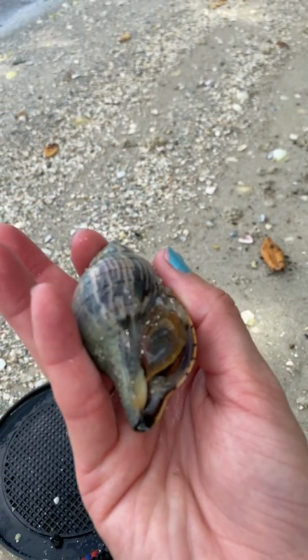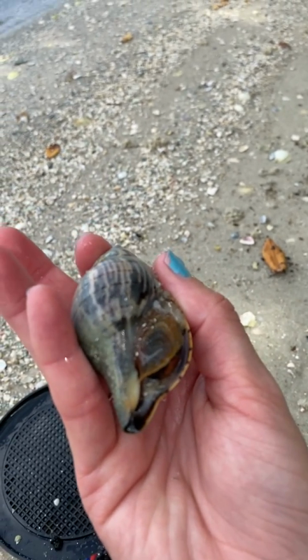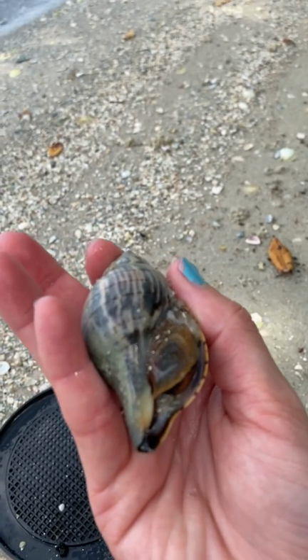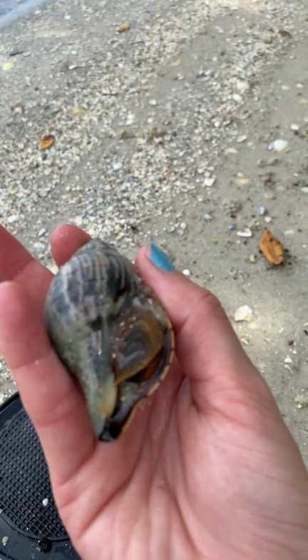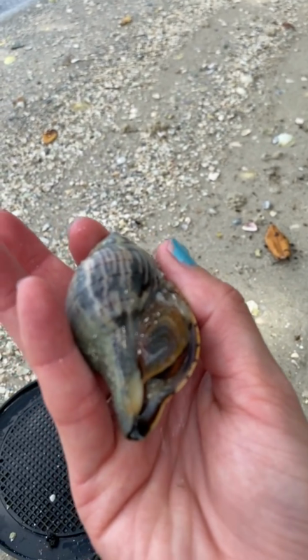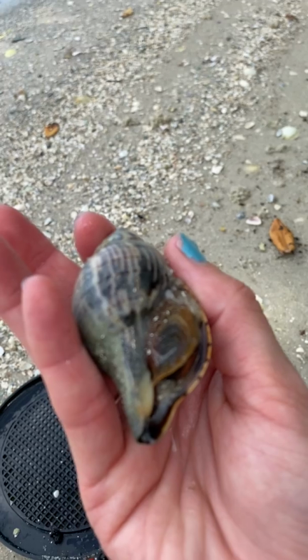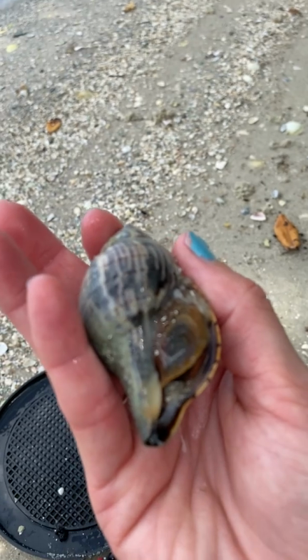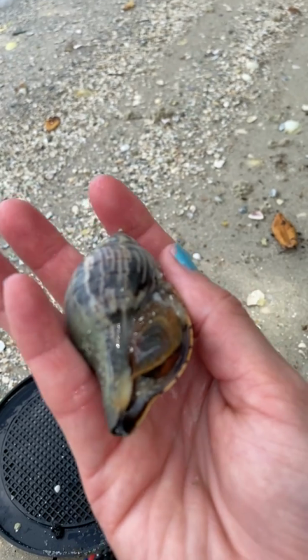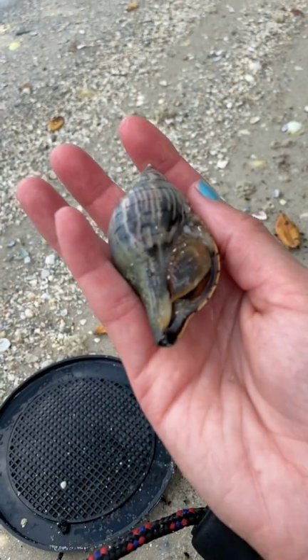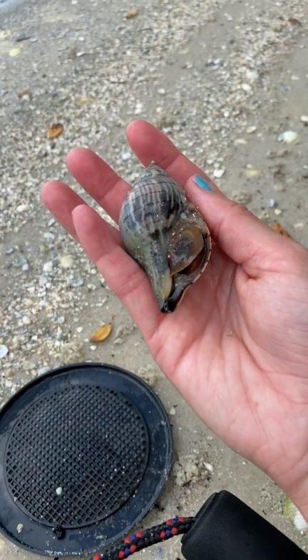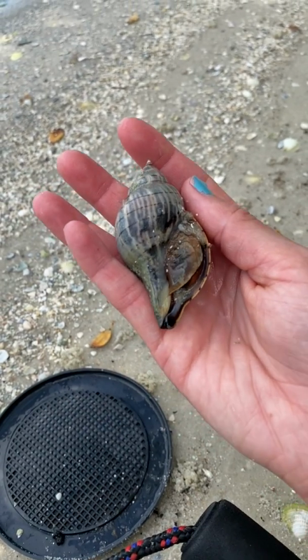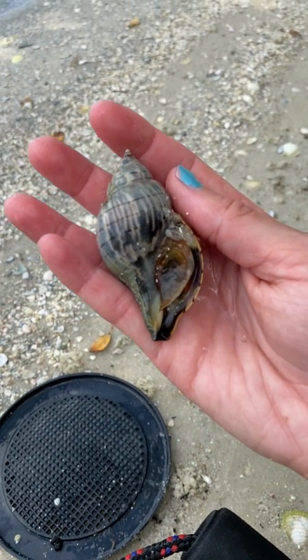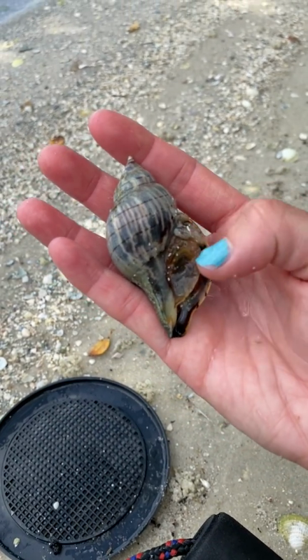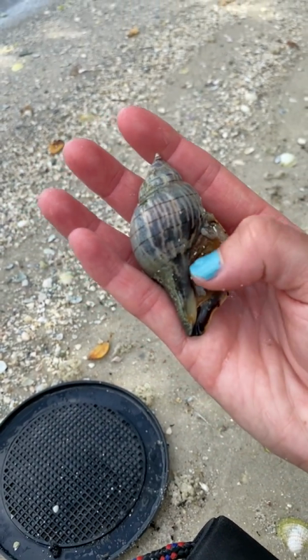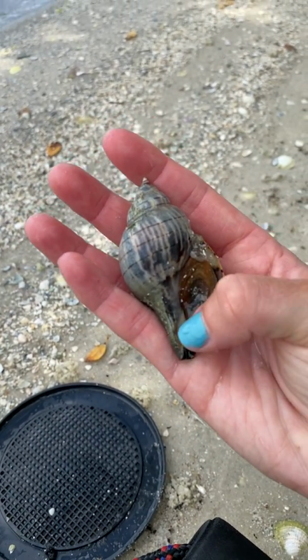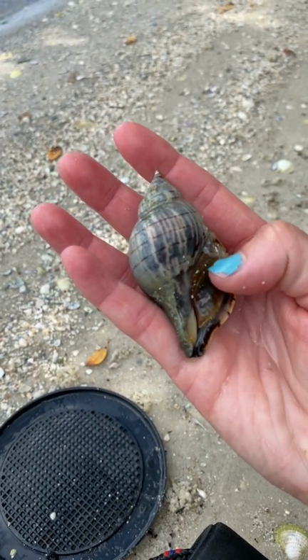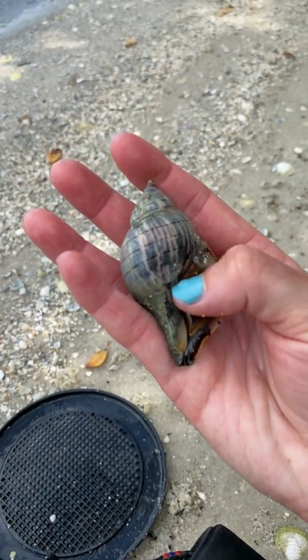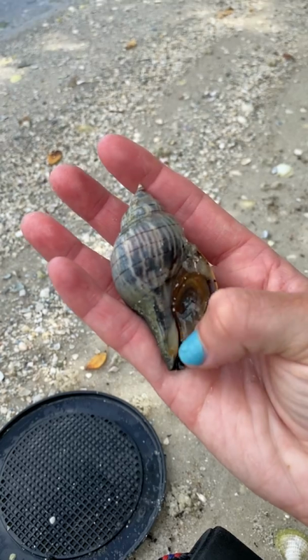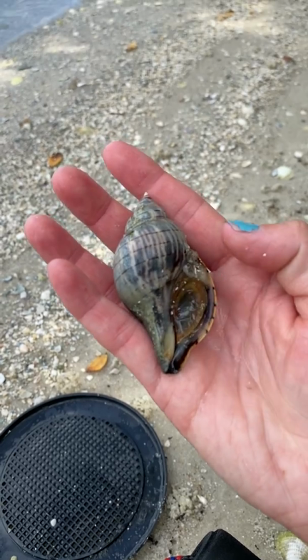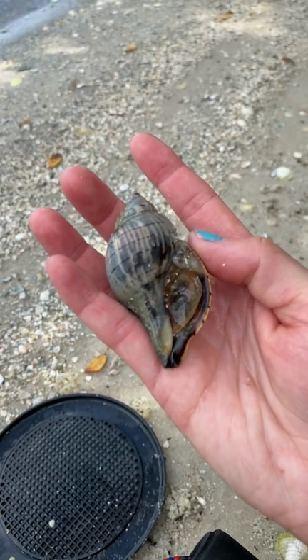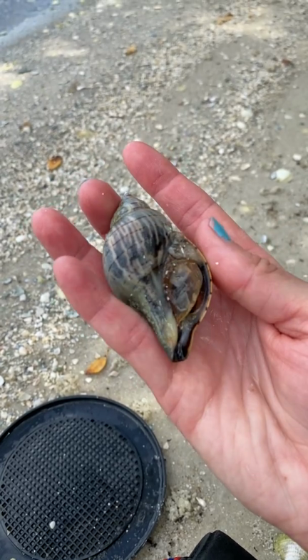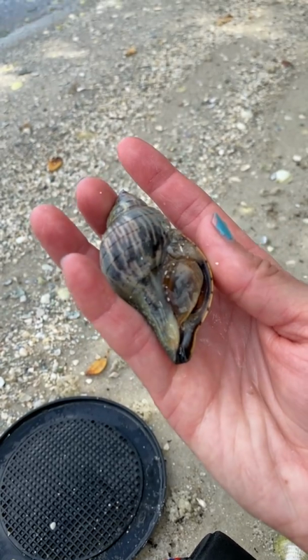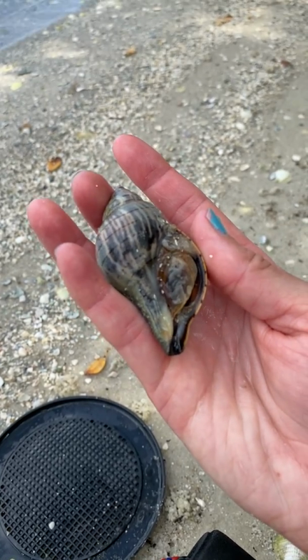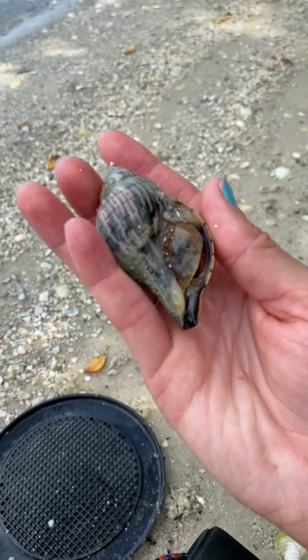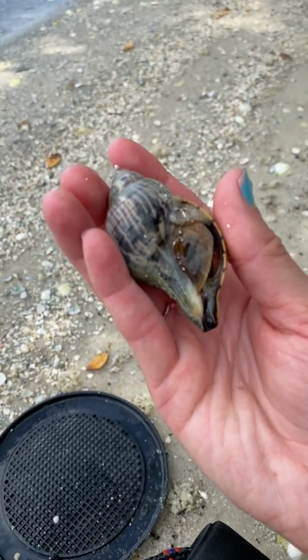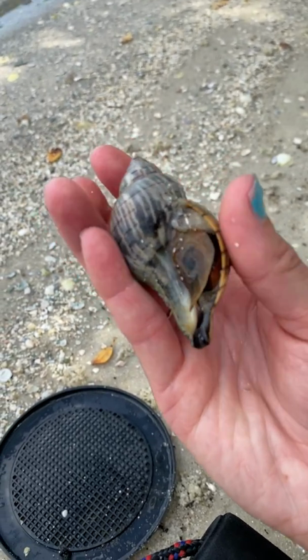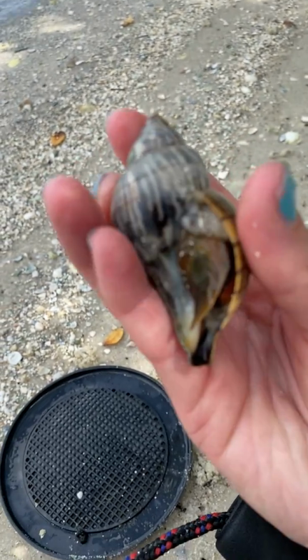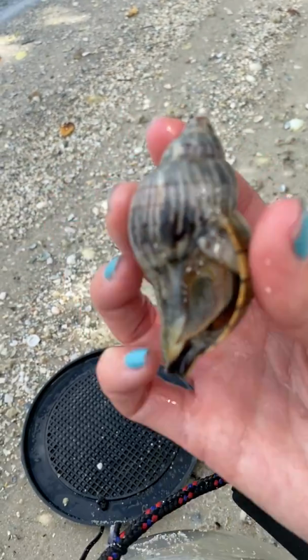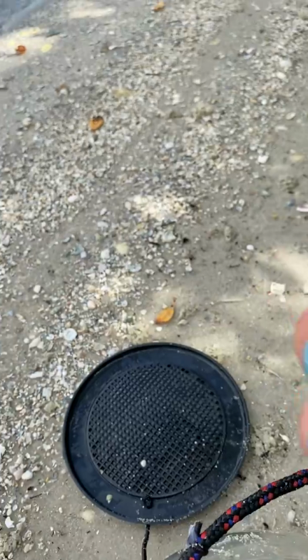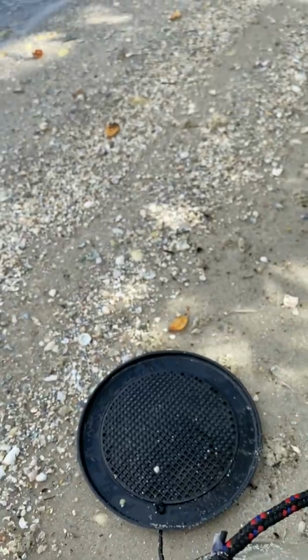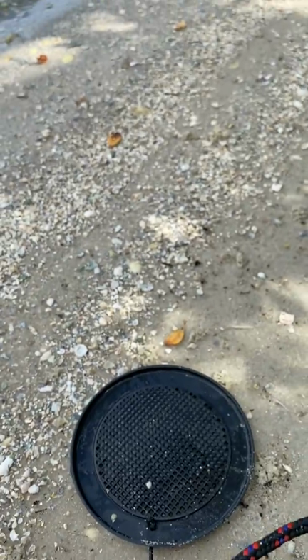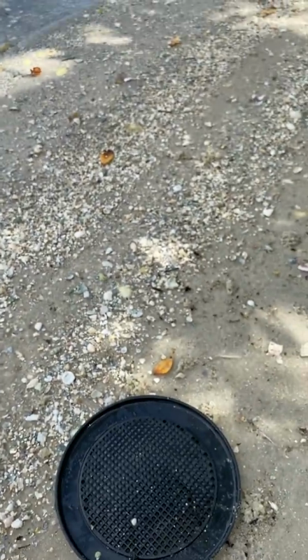That opening is called the aperture — like the aperture on a camera is the opening. The operculum is going to perfectly fit the opening, or the size of the aperture. We dip him again so he stays nice and wet.